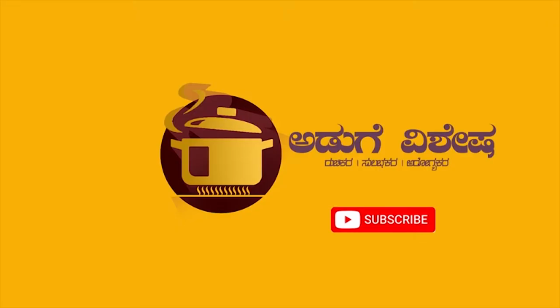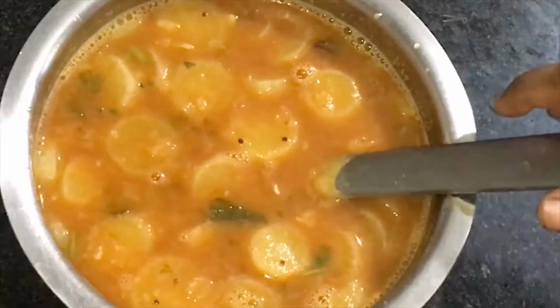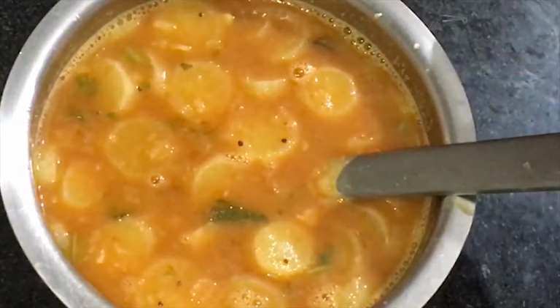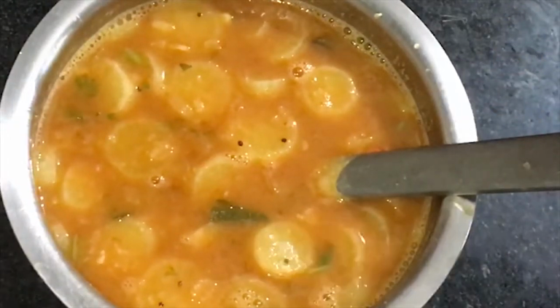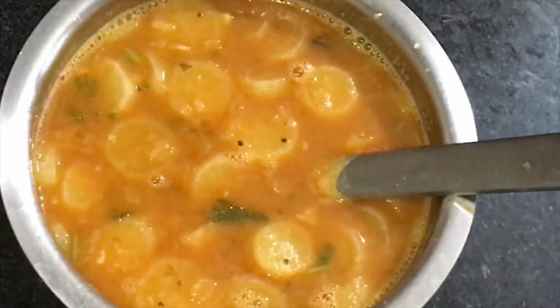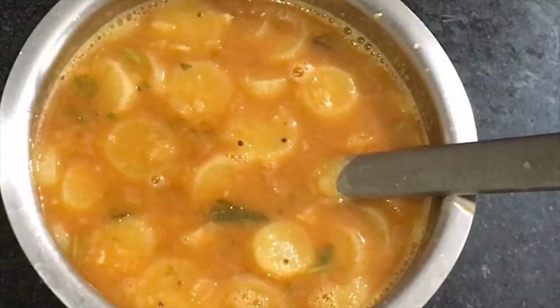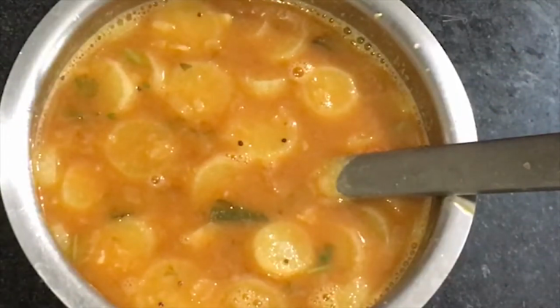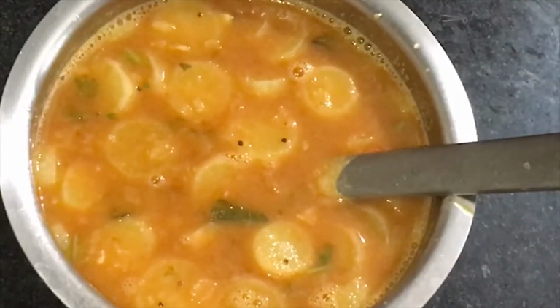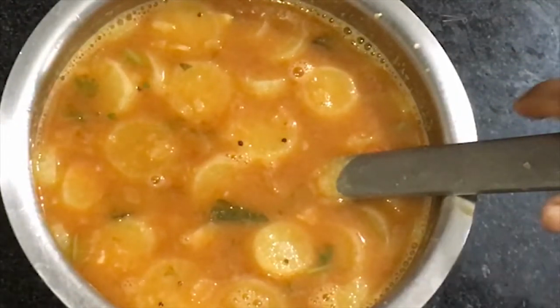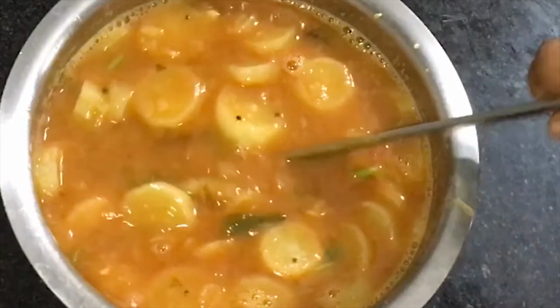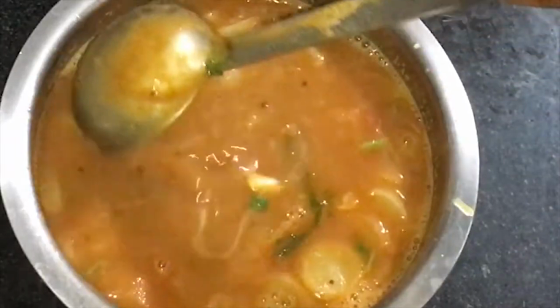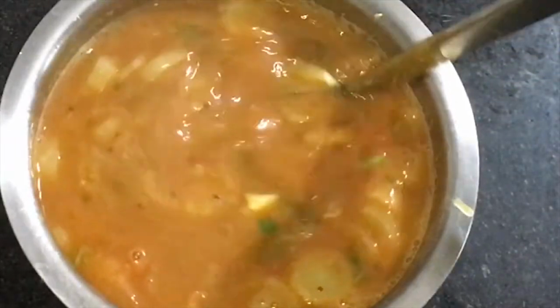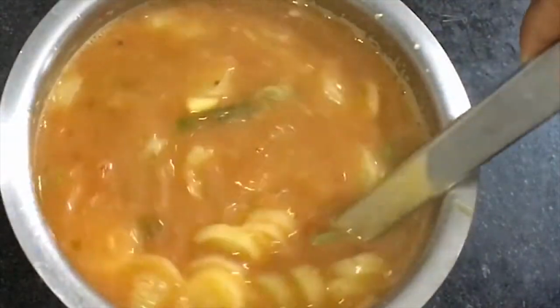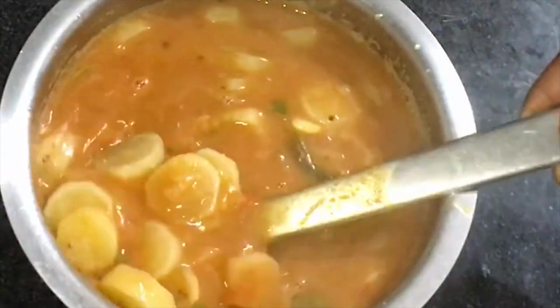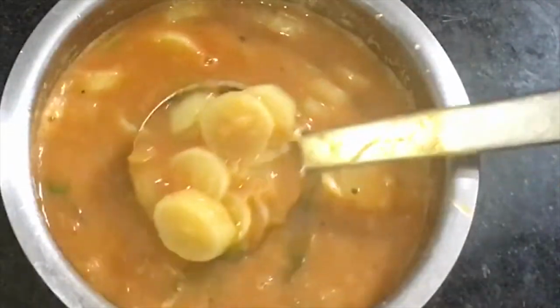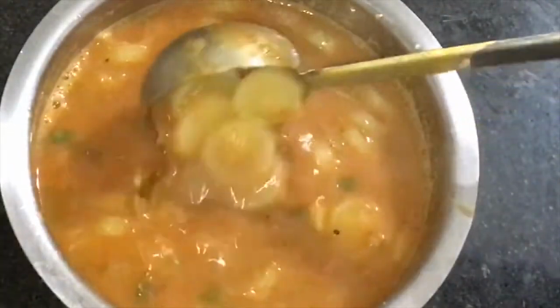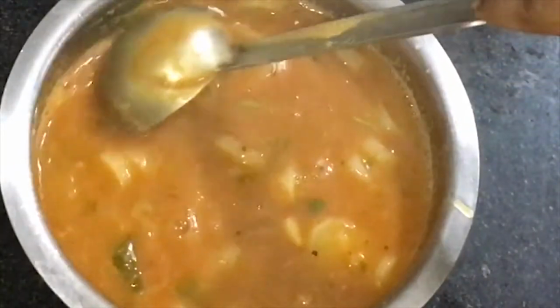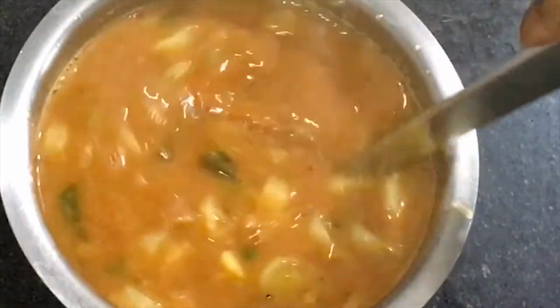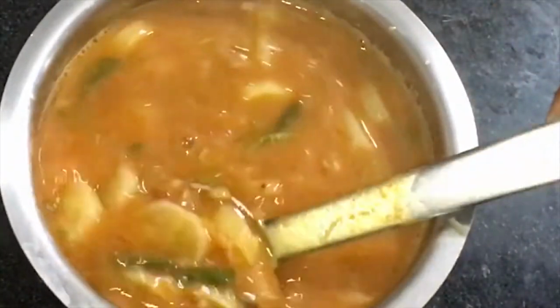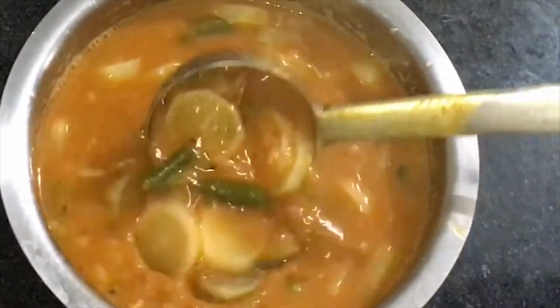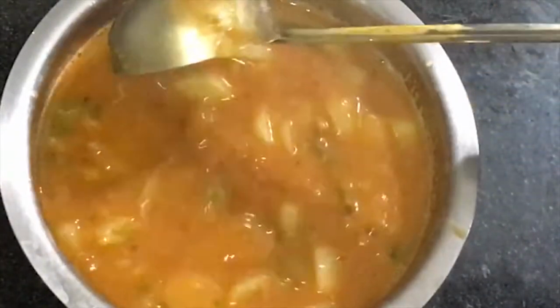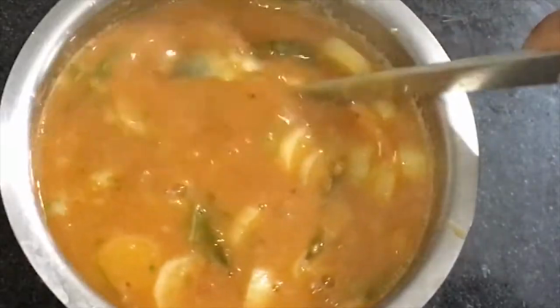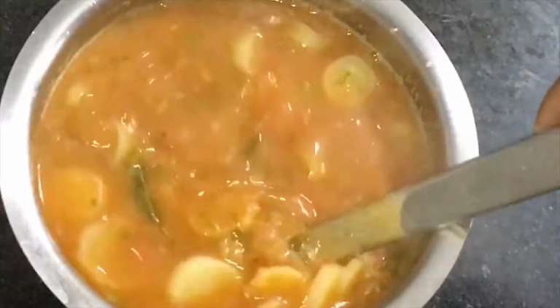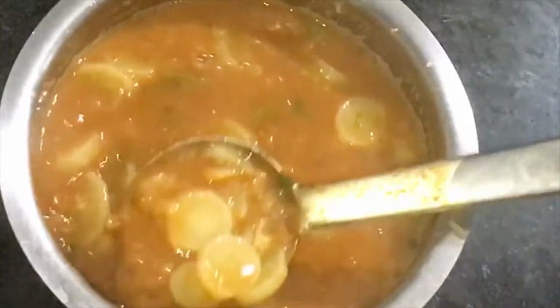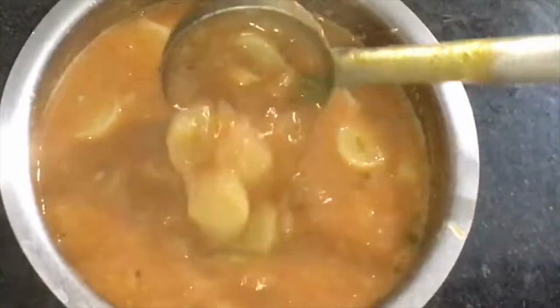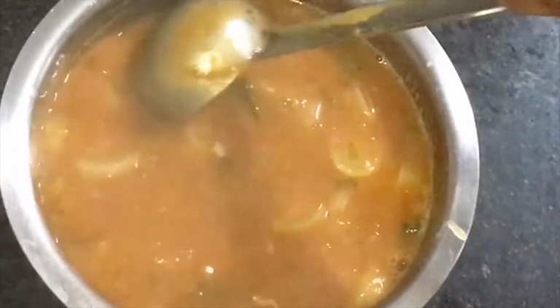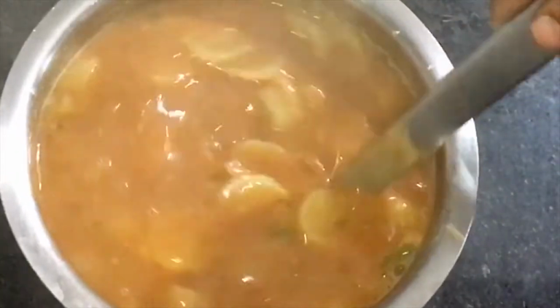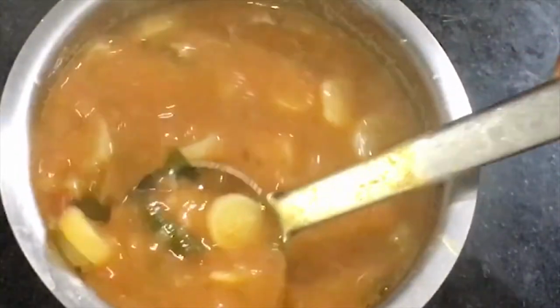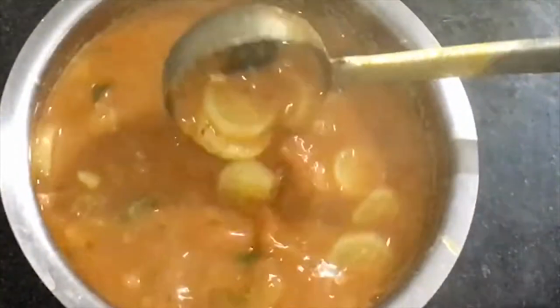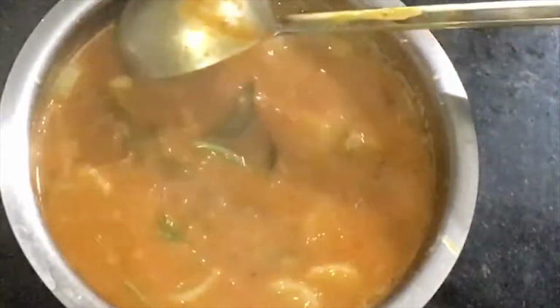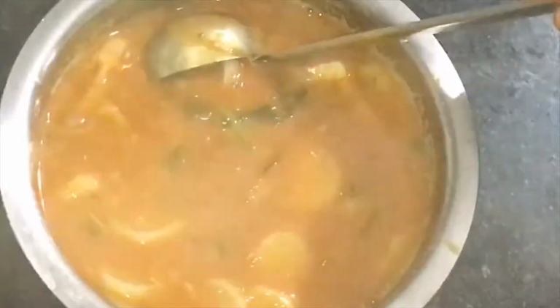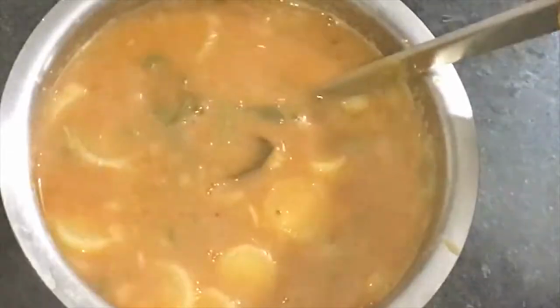Hello everyone, welcome to the show. We will have a few minutes to make a big meal.